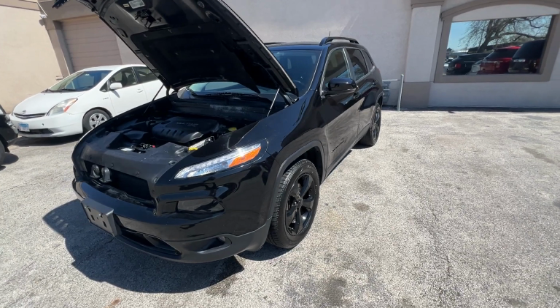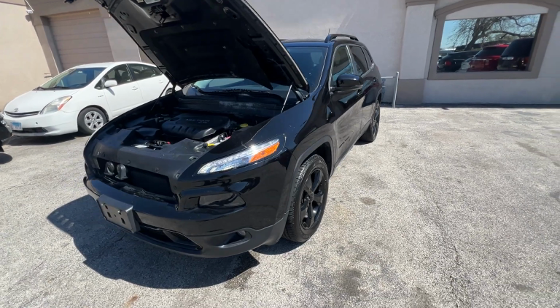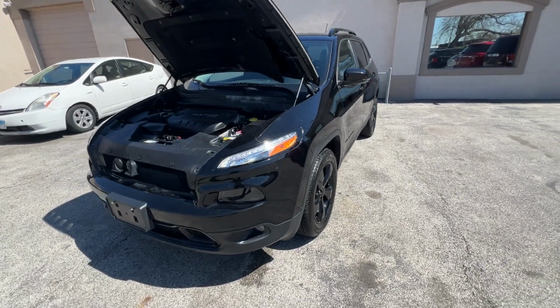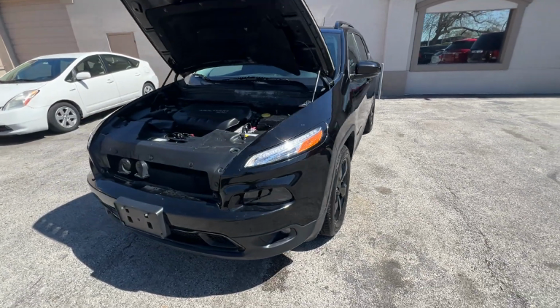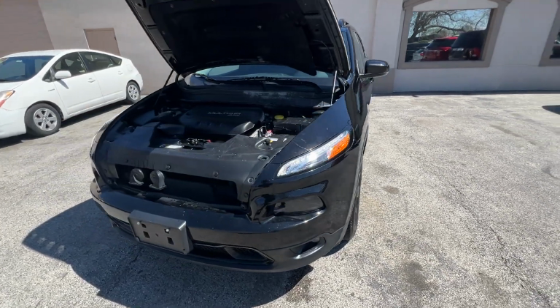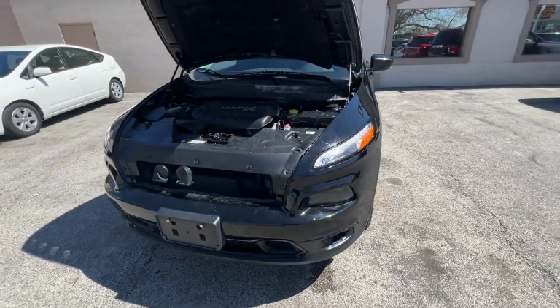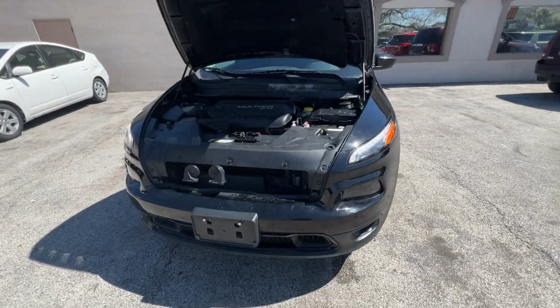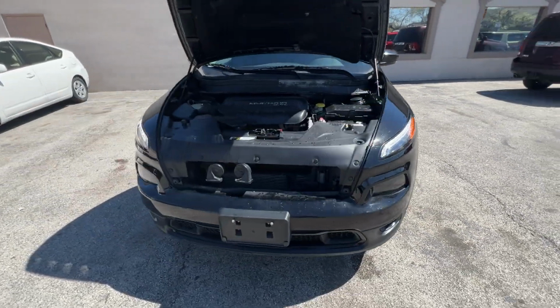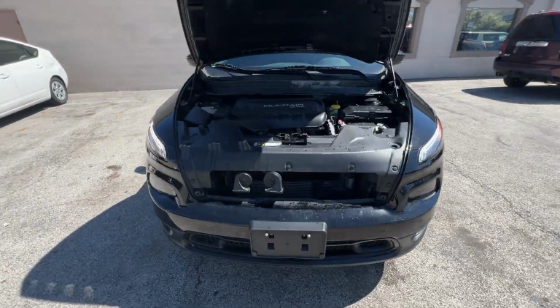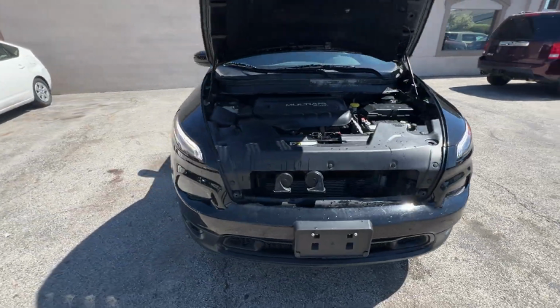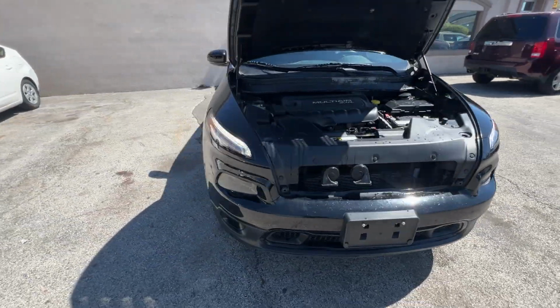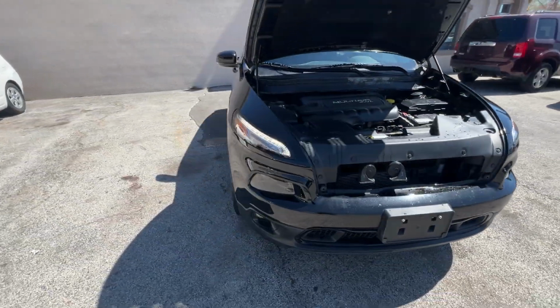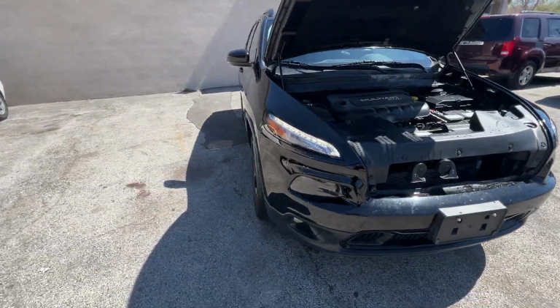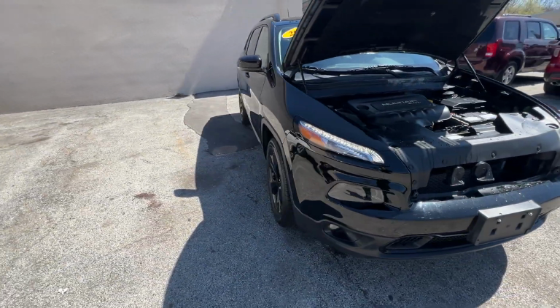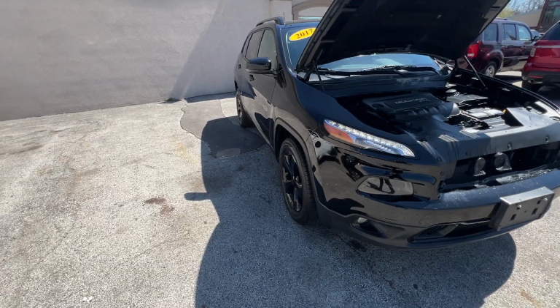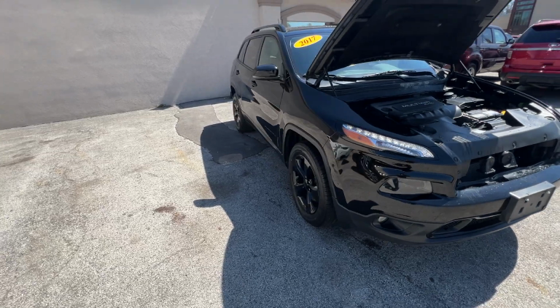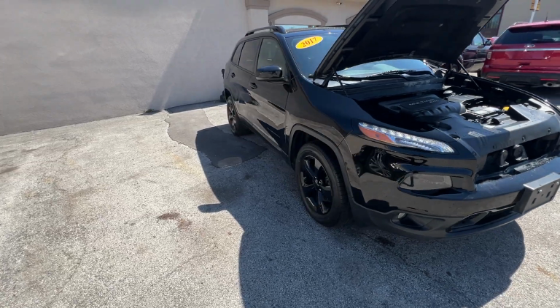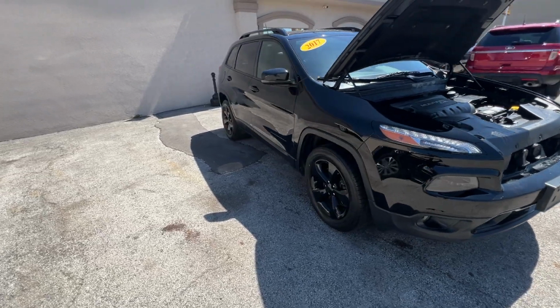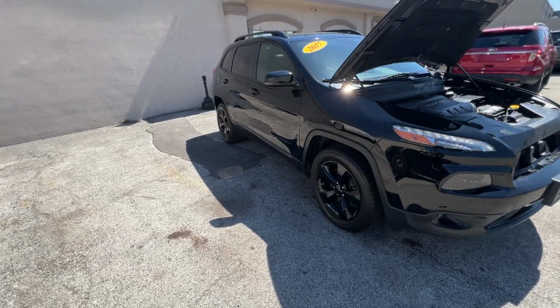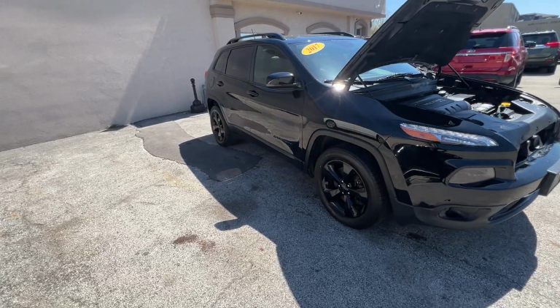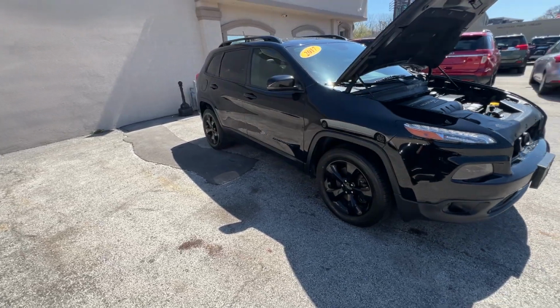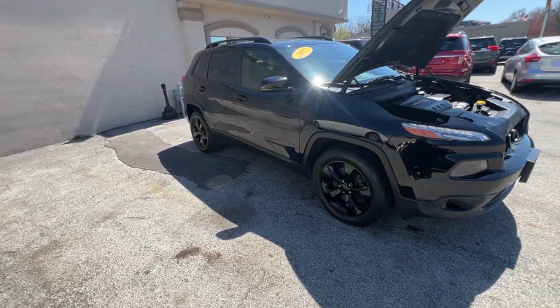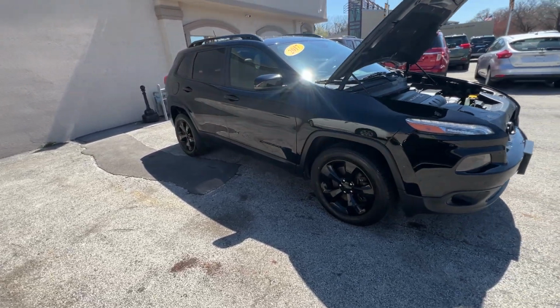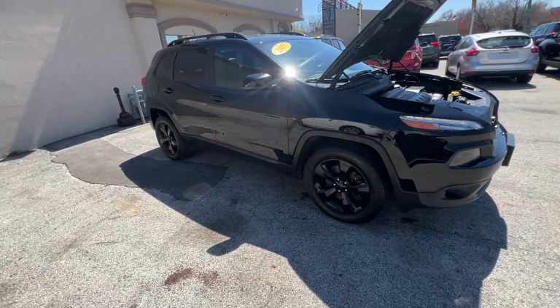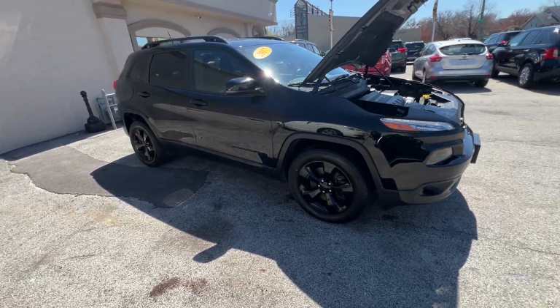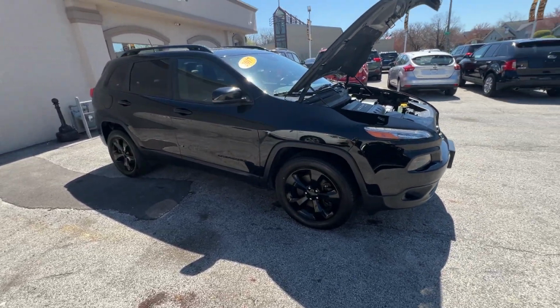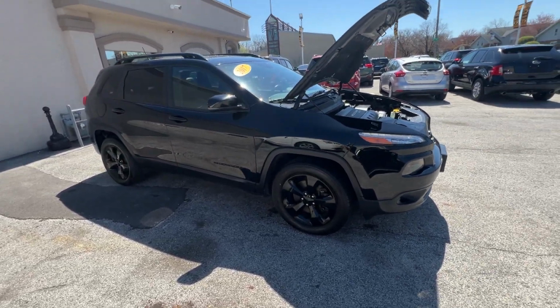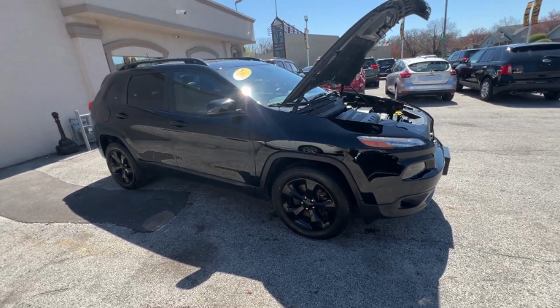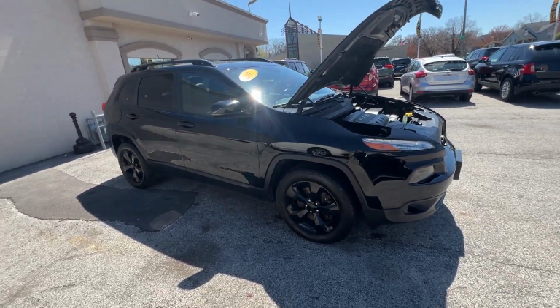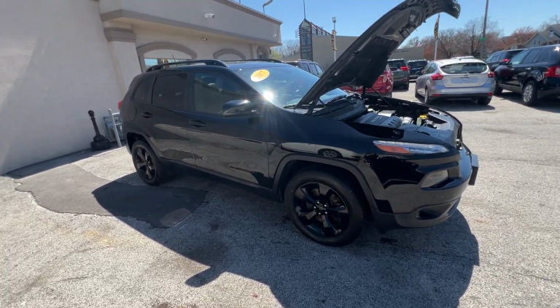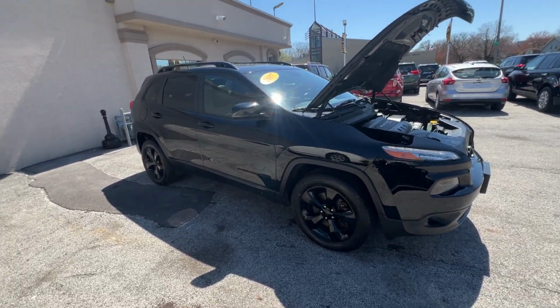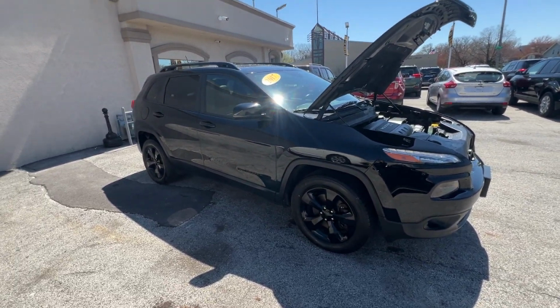Hi folks, it's Ed from Mr. C's Automart with a beautiful 2017 Jeep Cherokee High Altitude.